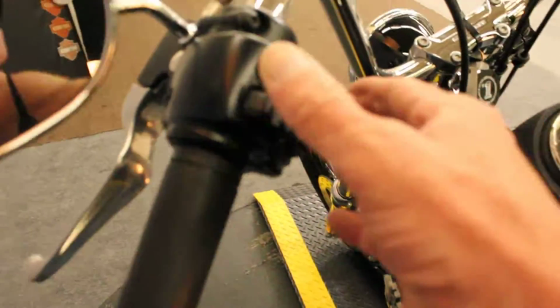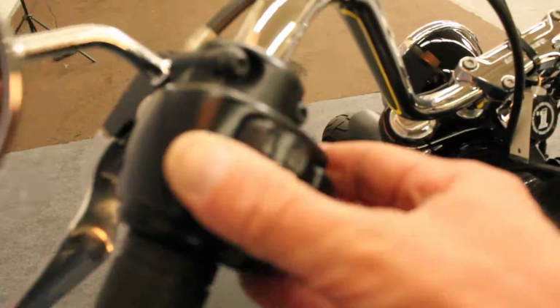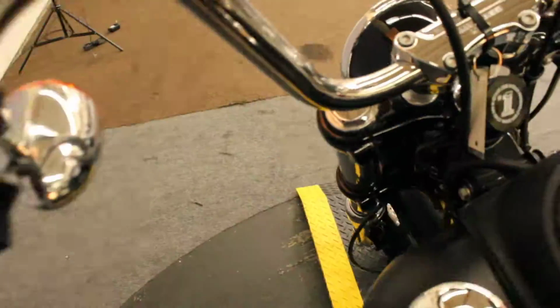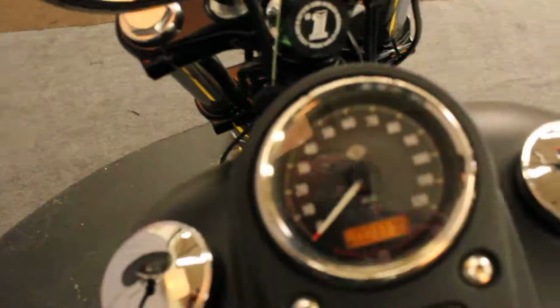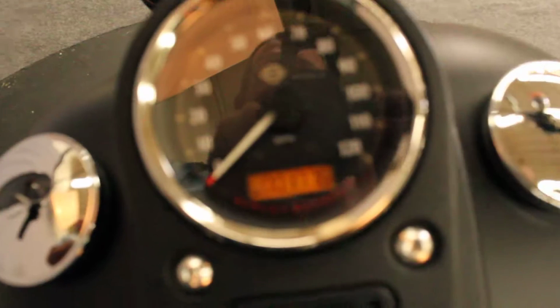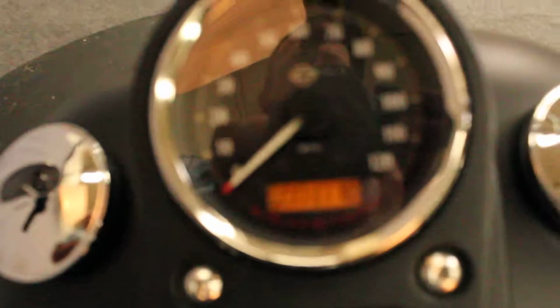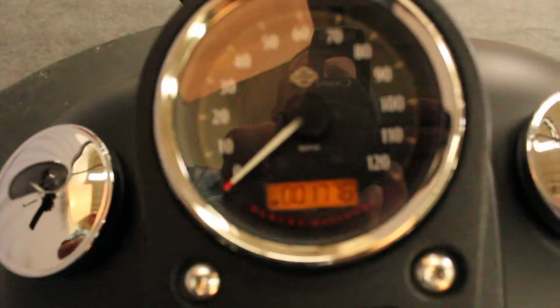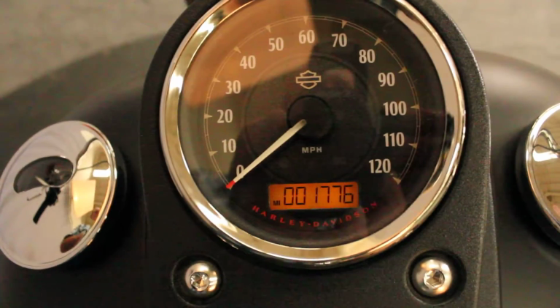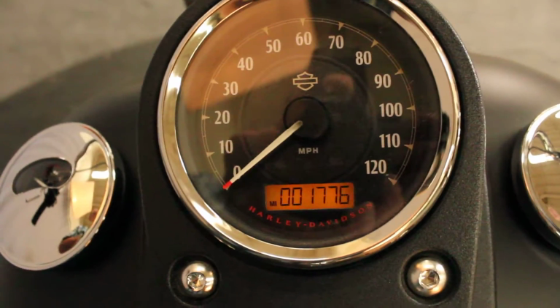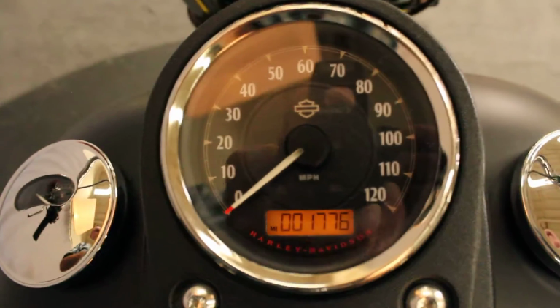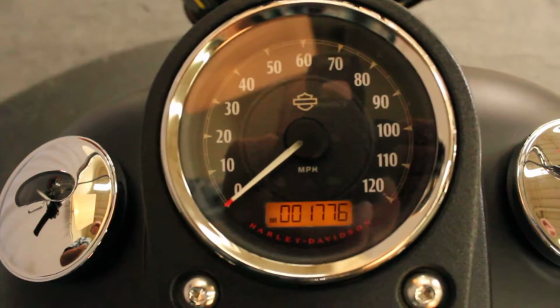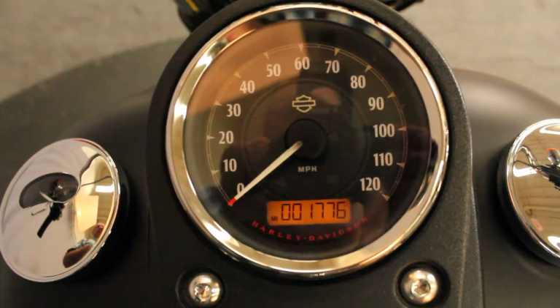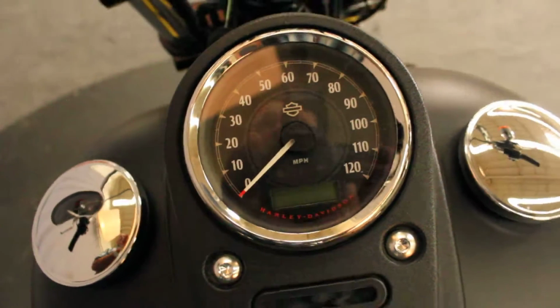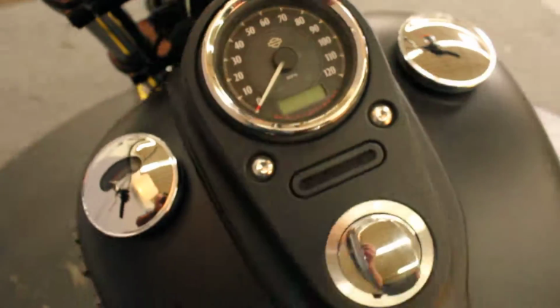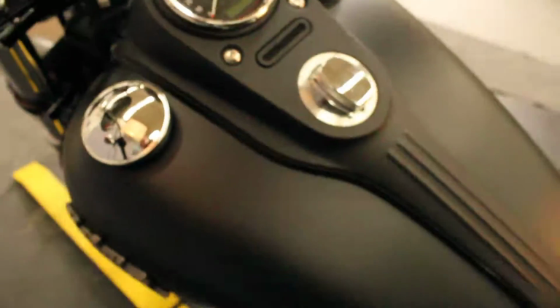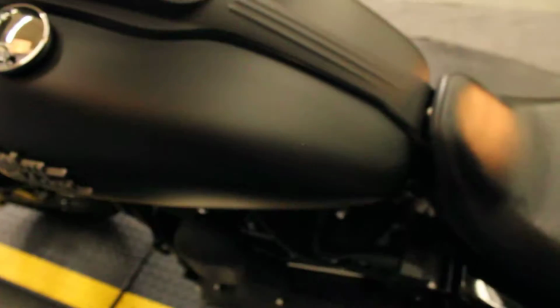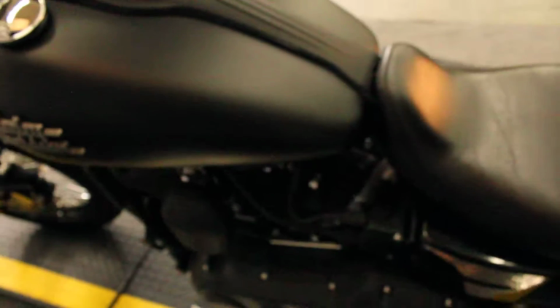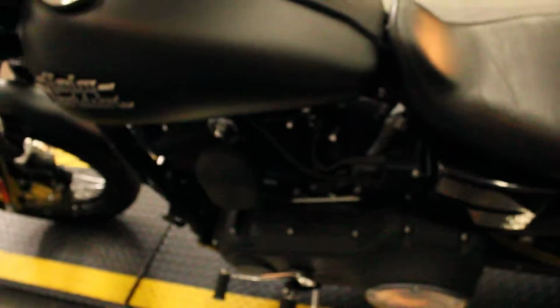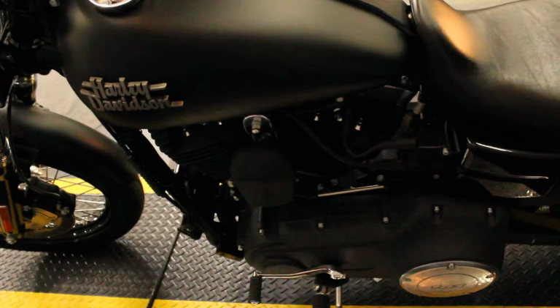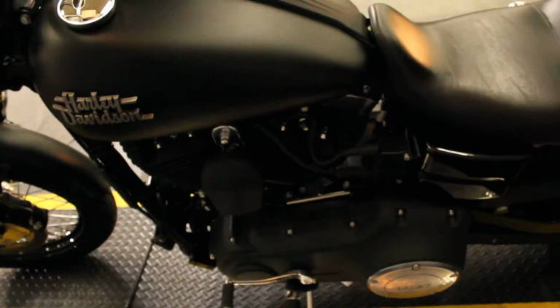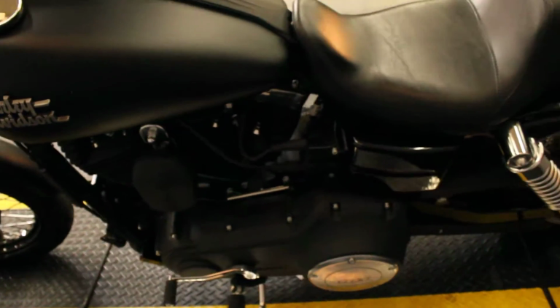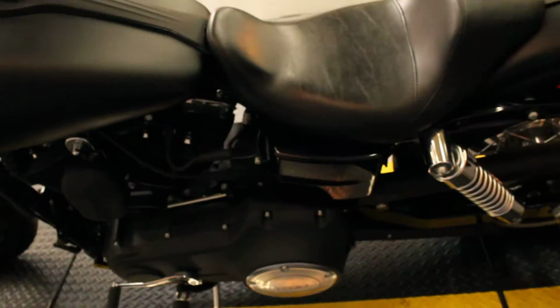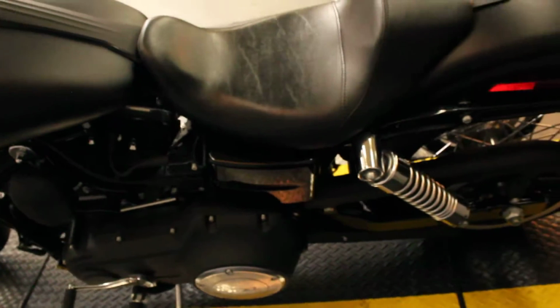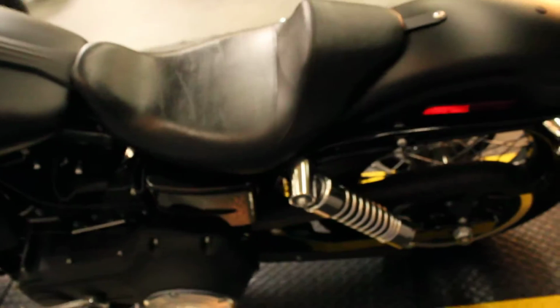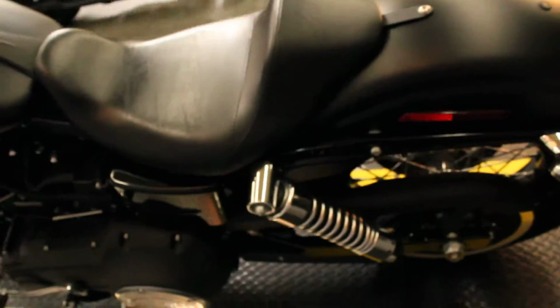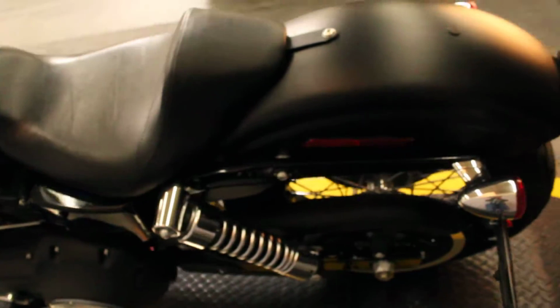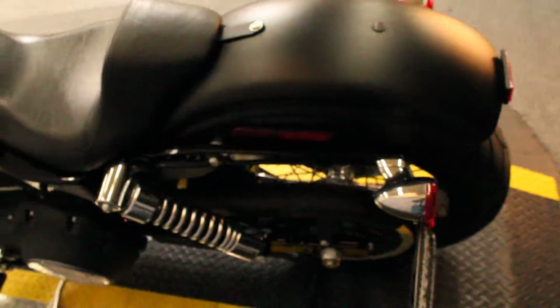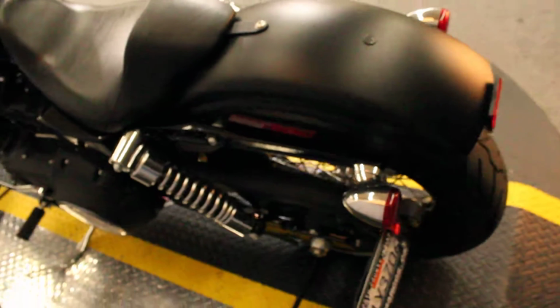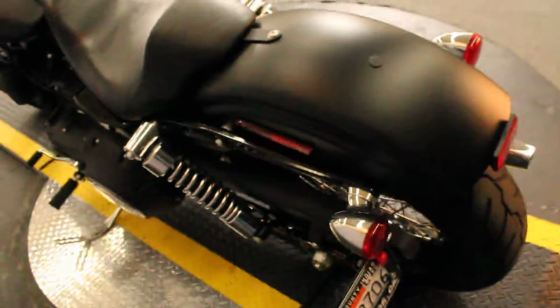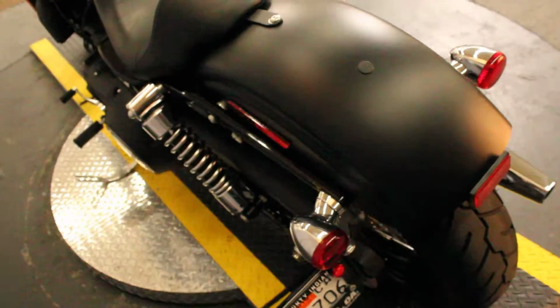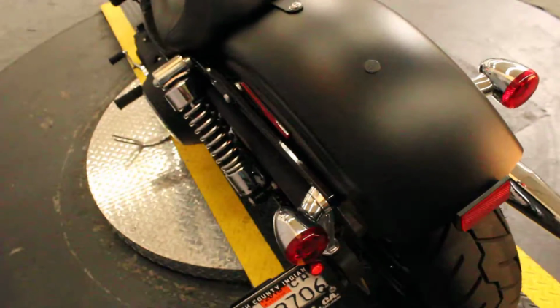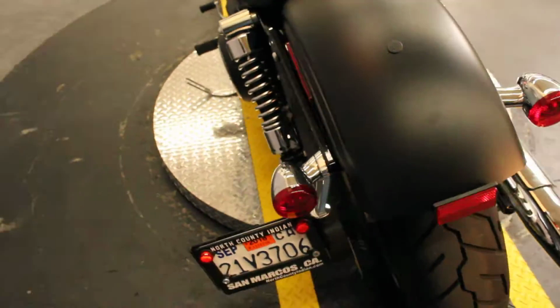A four-year-old bike with hardly any miles on it for four years old — a very patriotic 1,776 miles as of this moment, which will change as the bike is test-ridden.